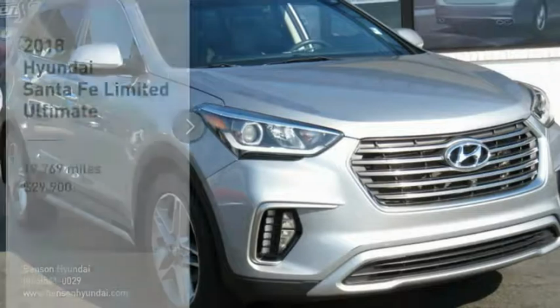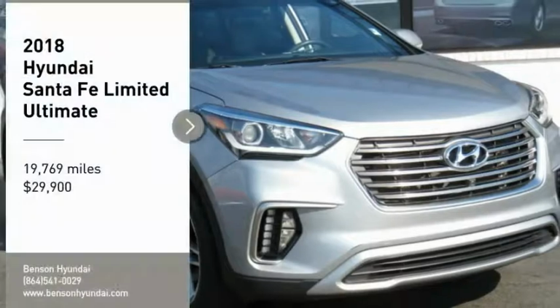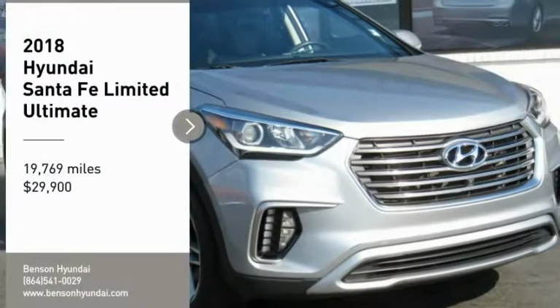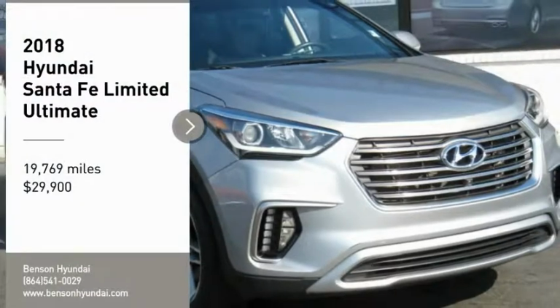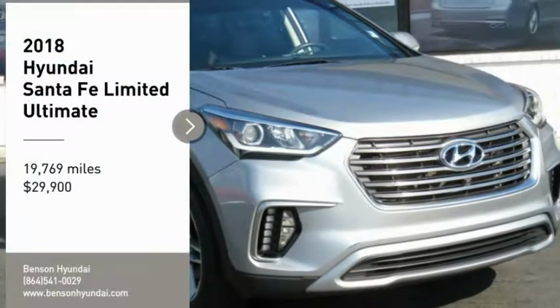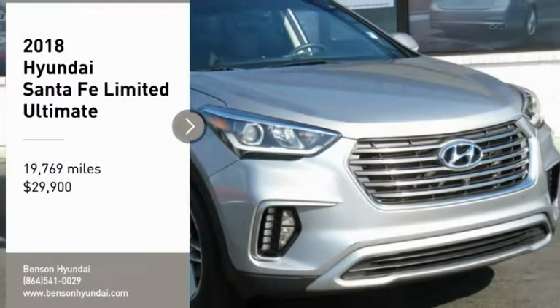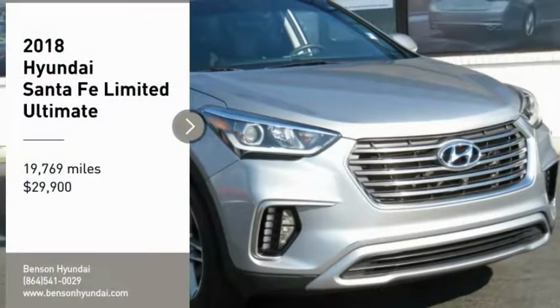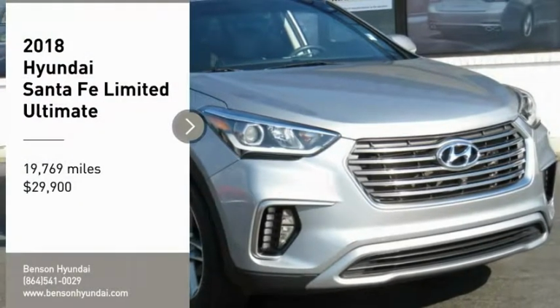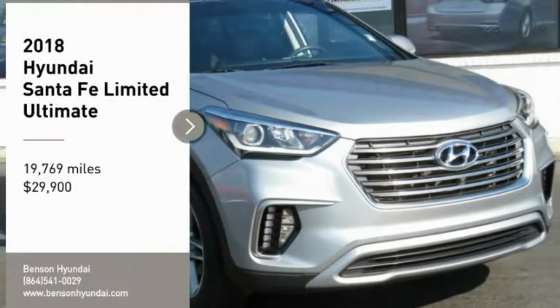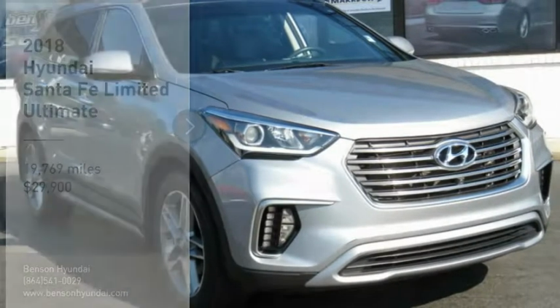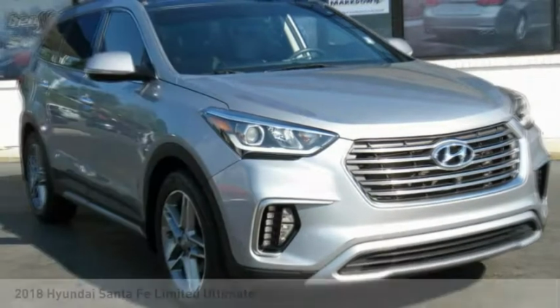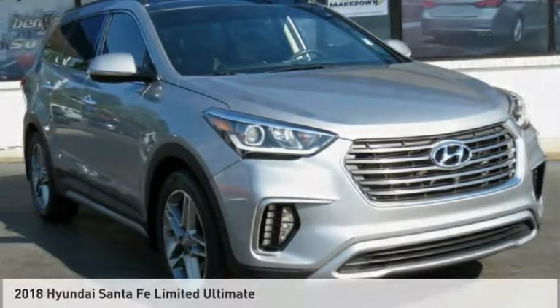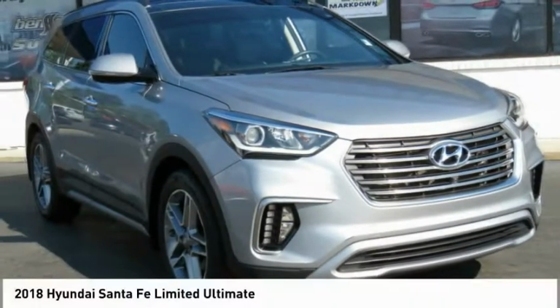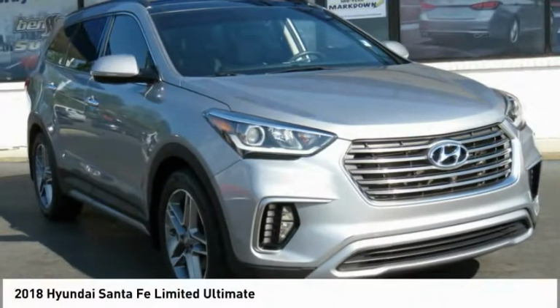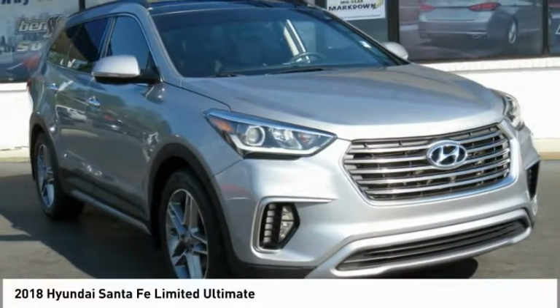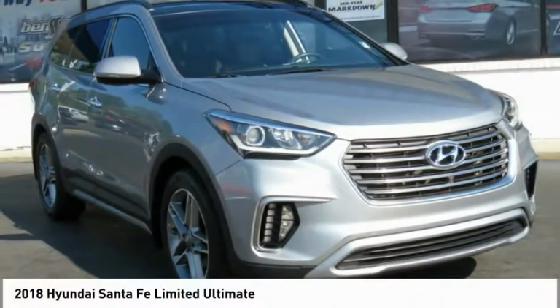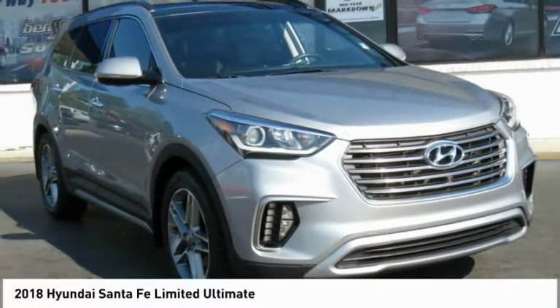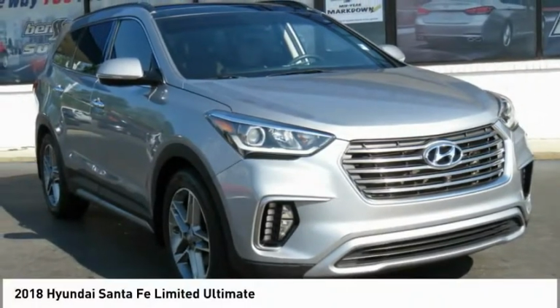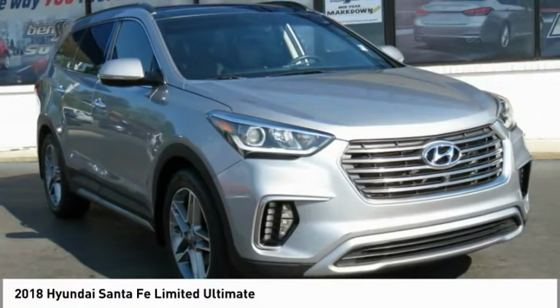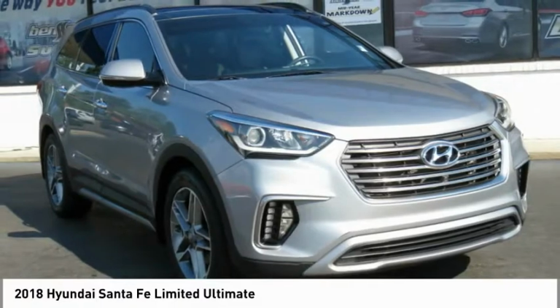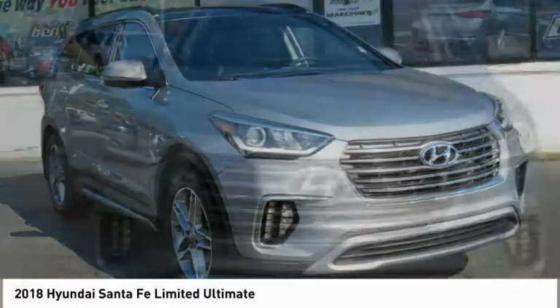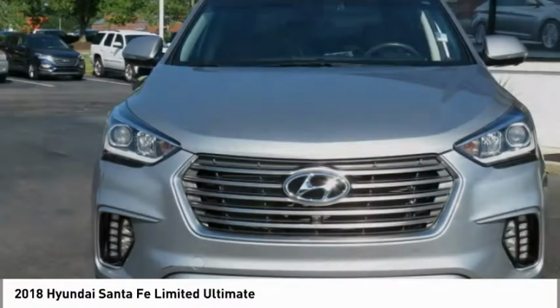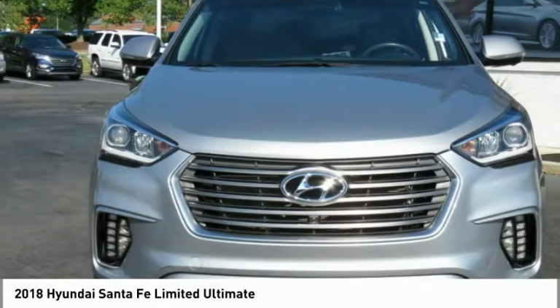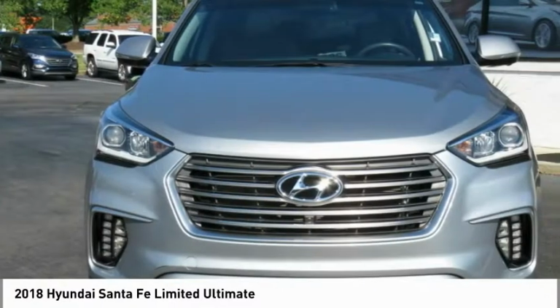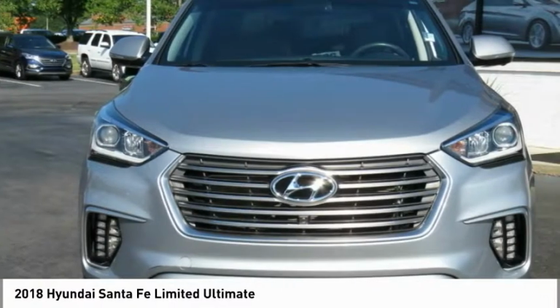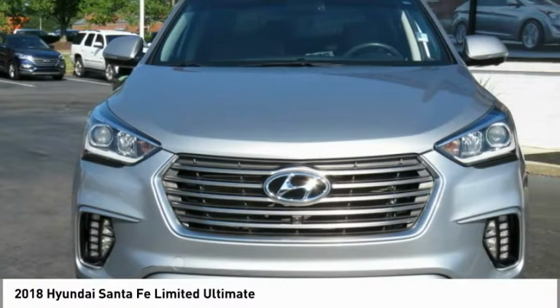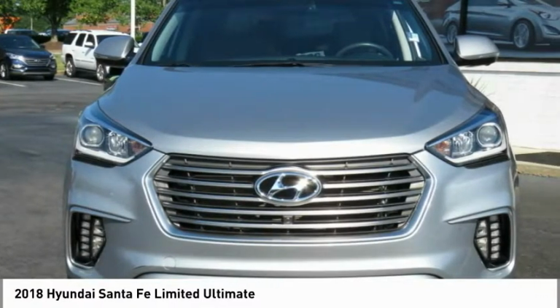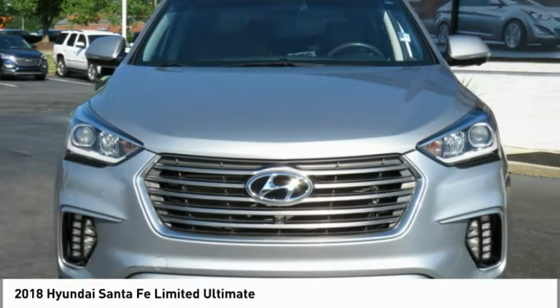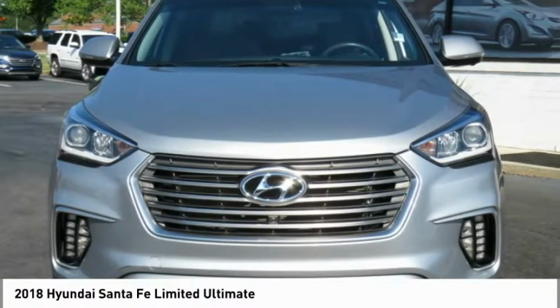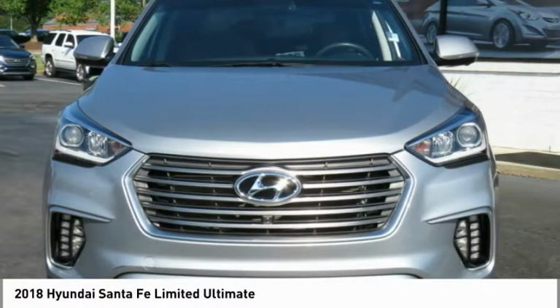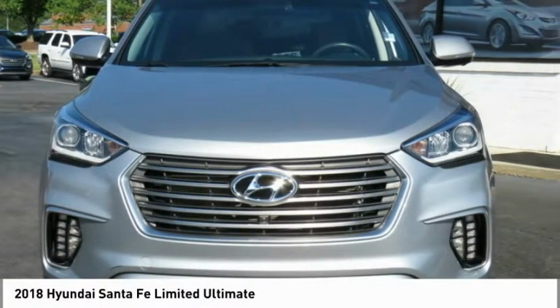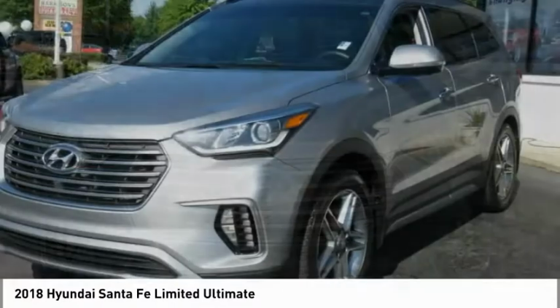Stop by and take a look at the 2018 Santa Fe. Style, quality, performance, value — need we say more?